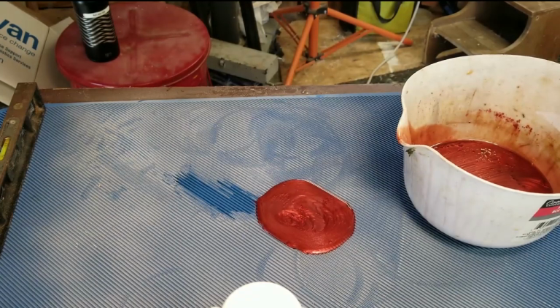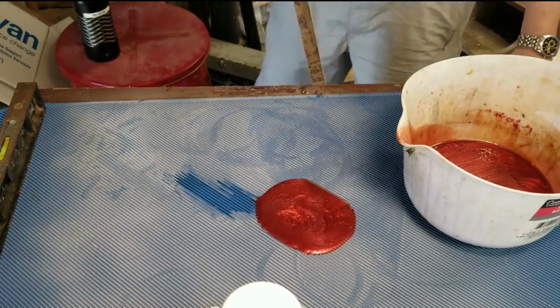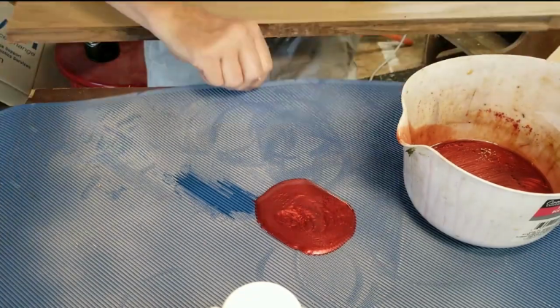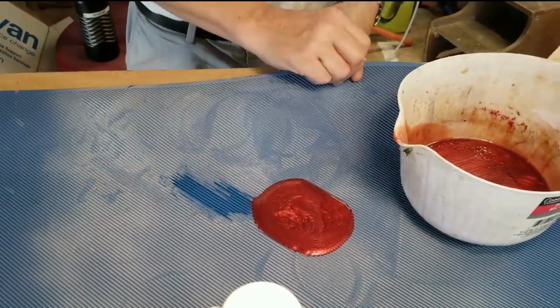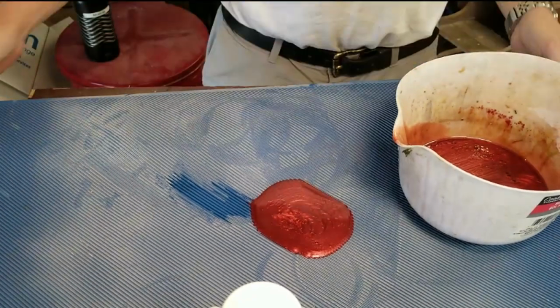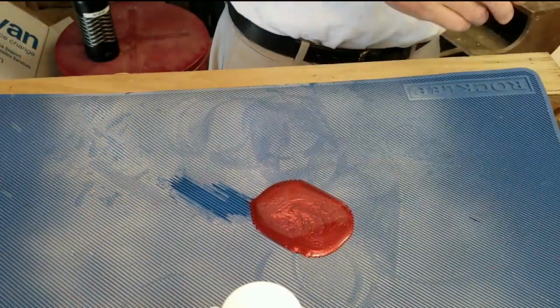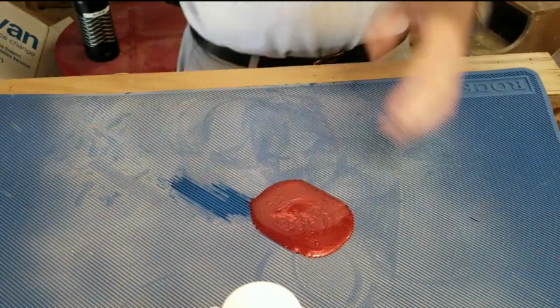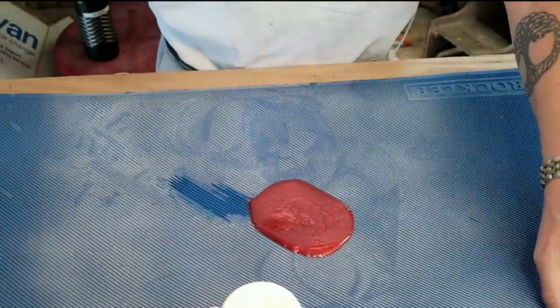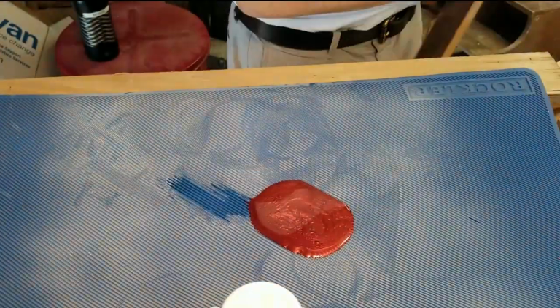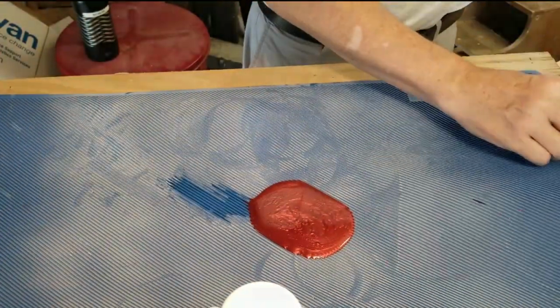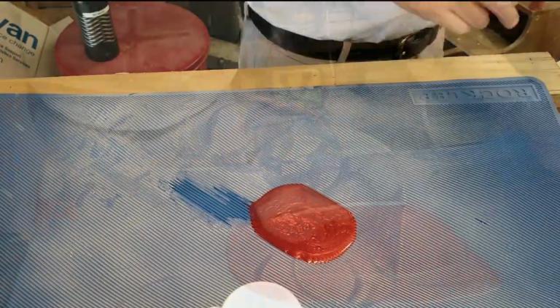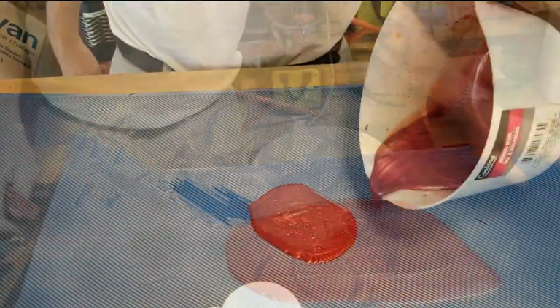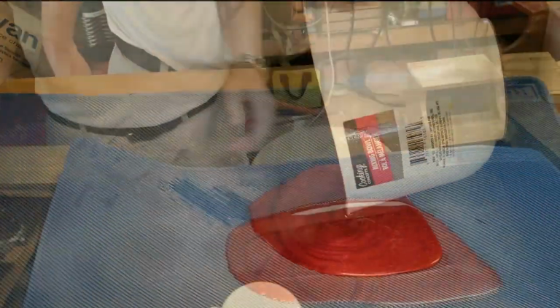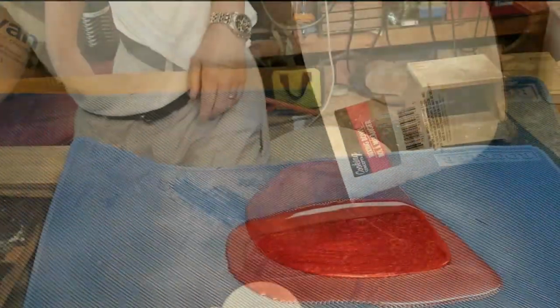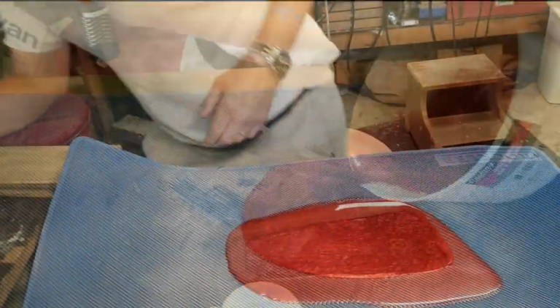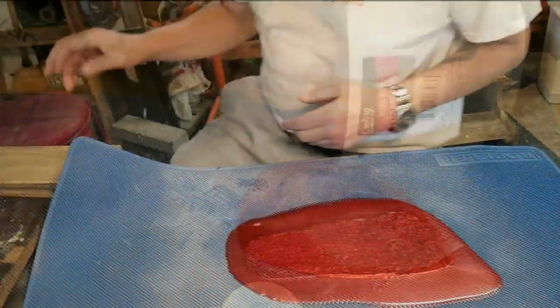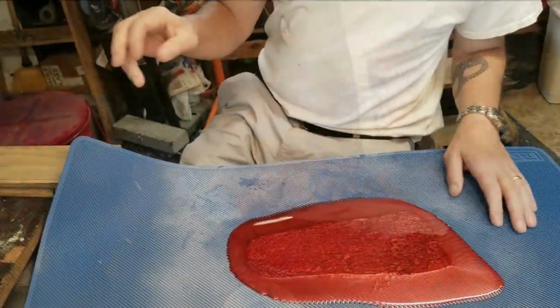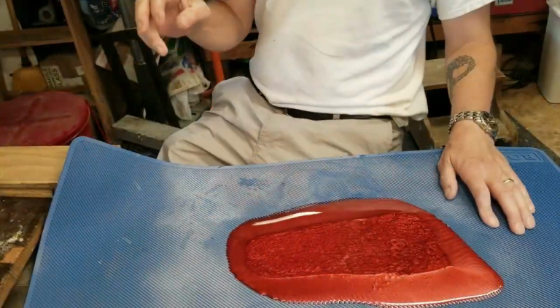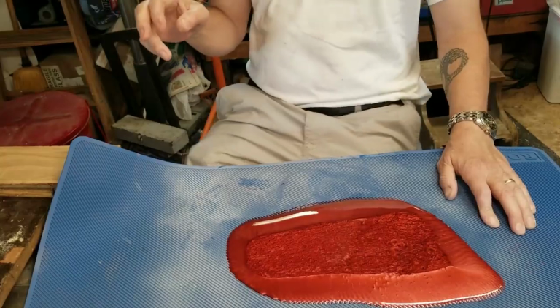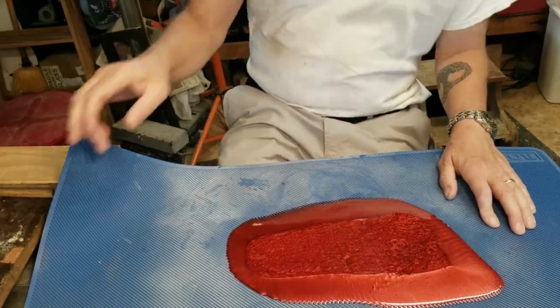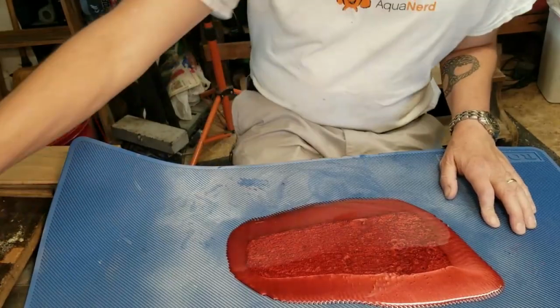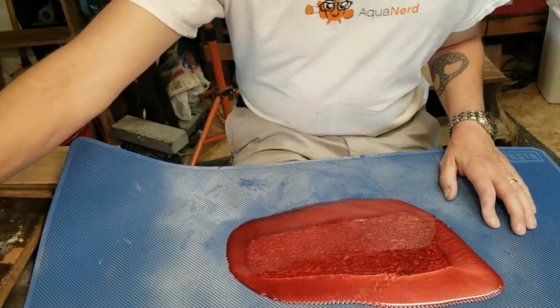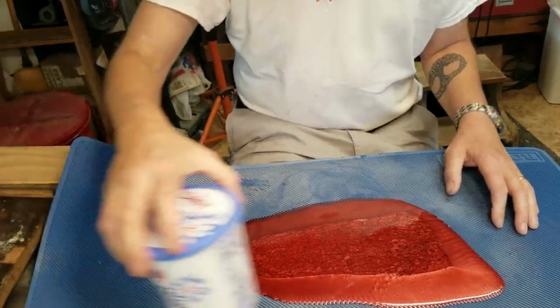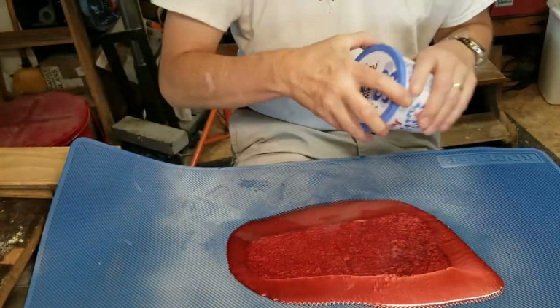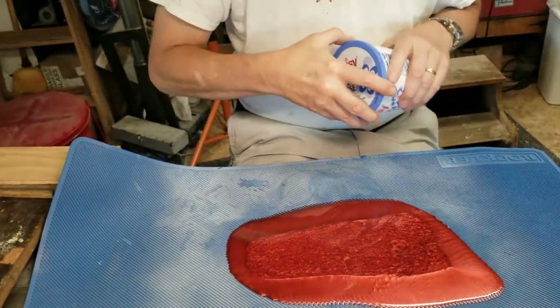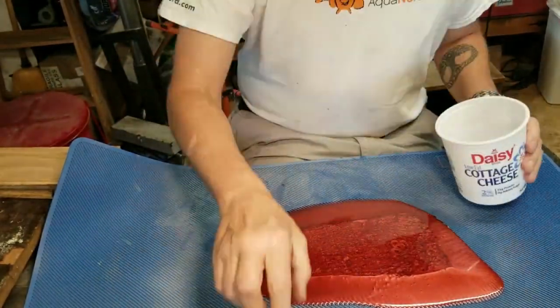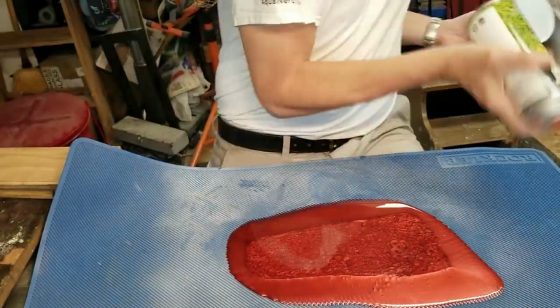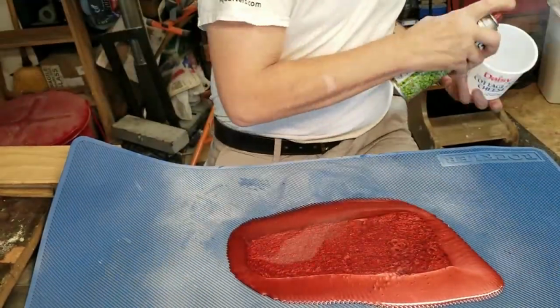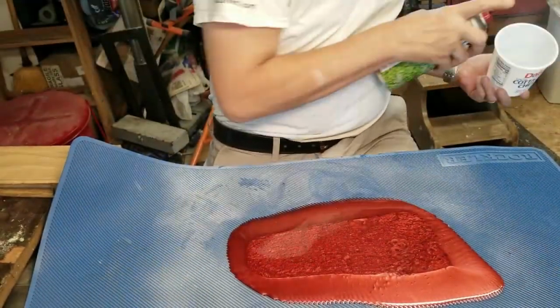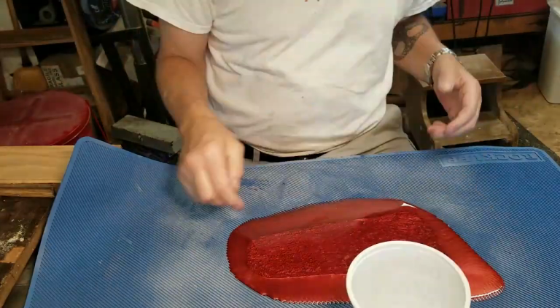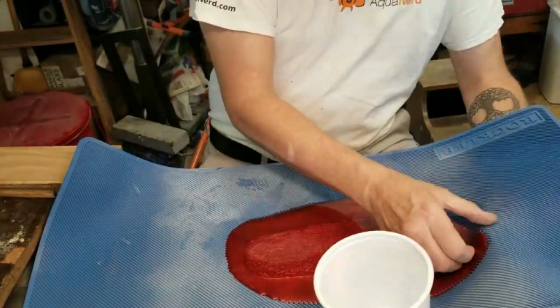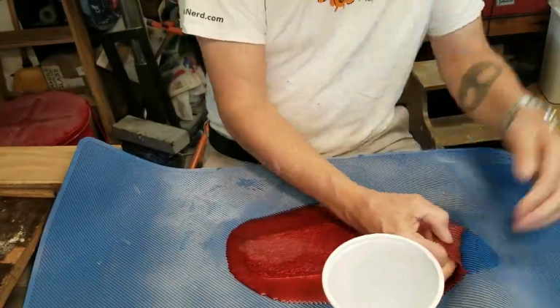I put a little space or a dam on each side so it doesn't roll over the edge, and after a bit of time I was able to manipulate this sheet of resin, as you can see.